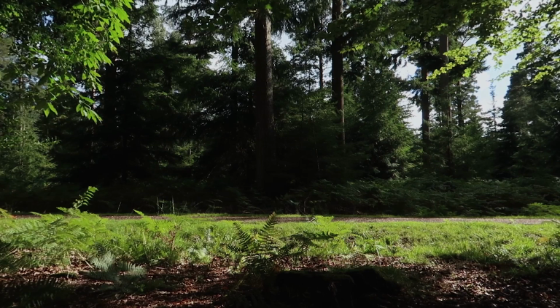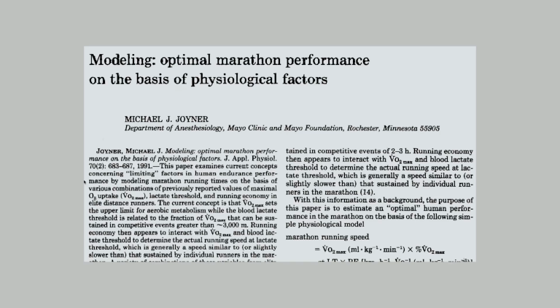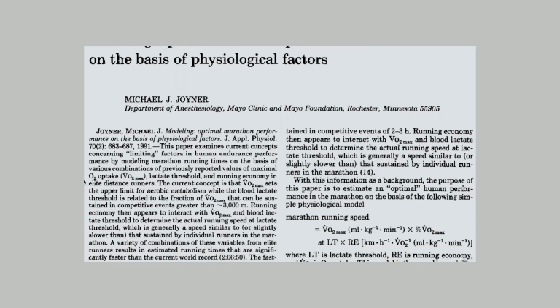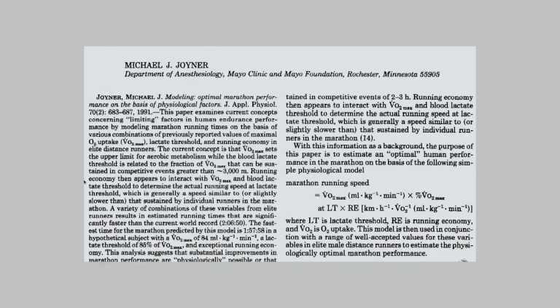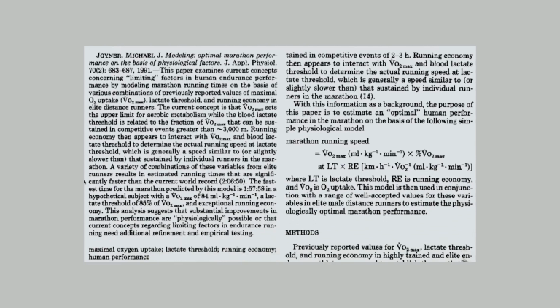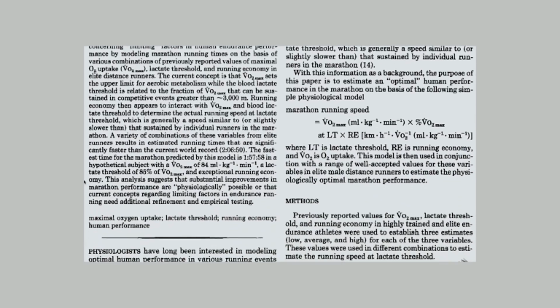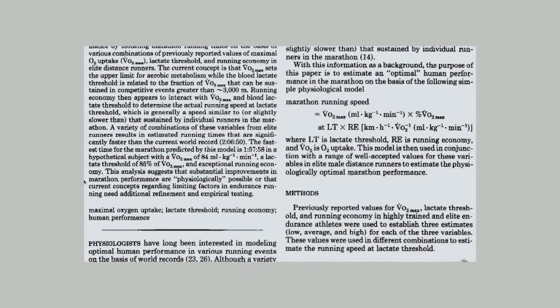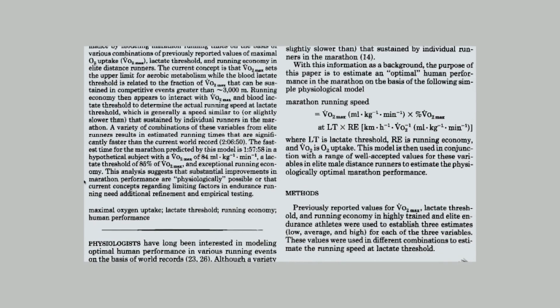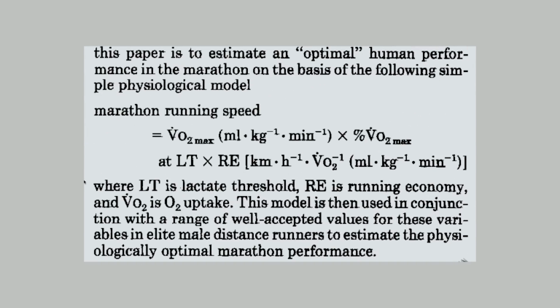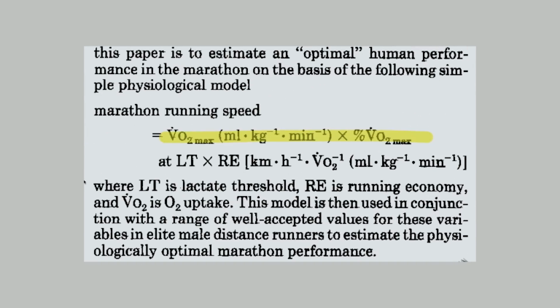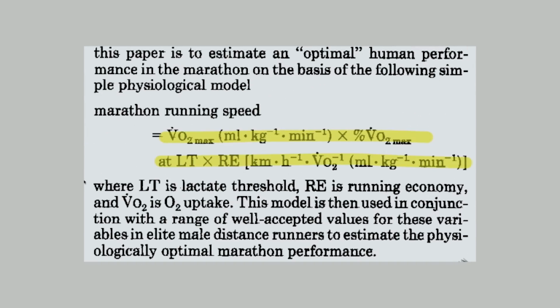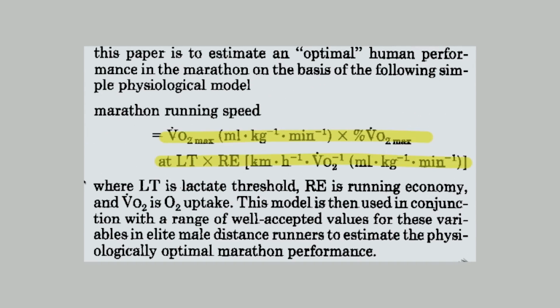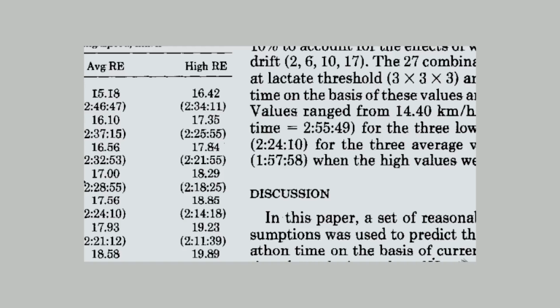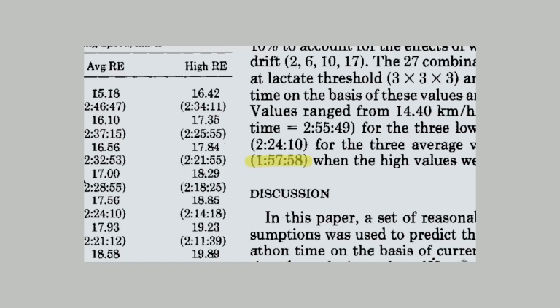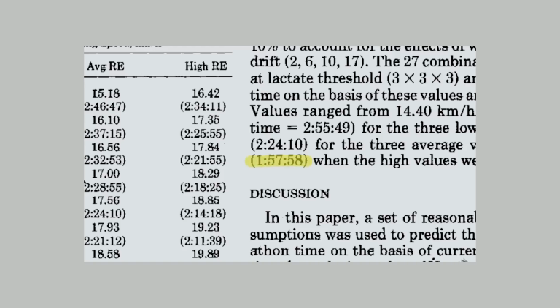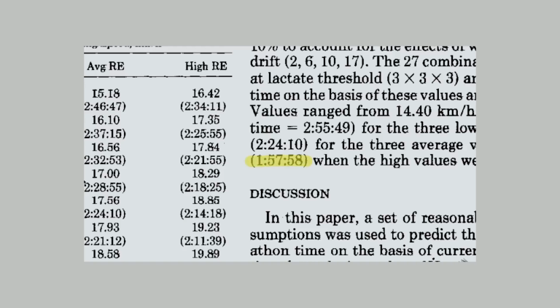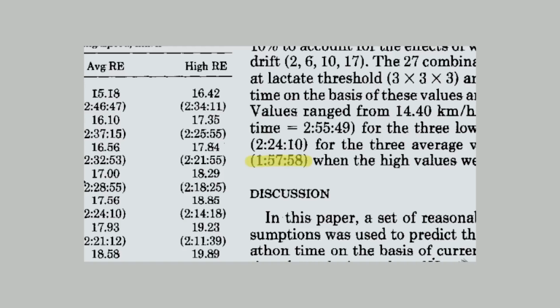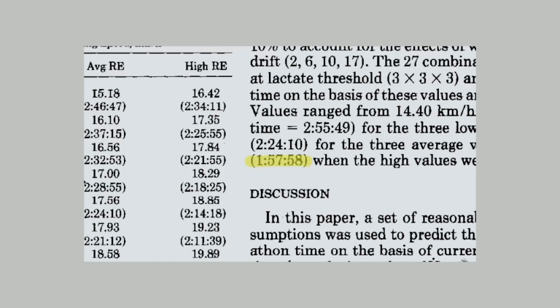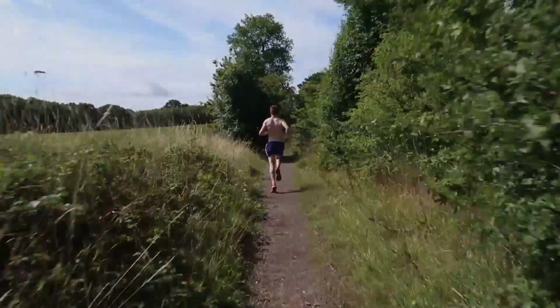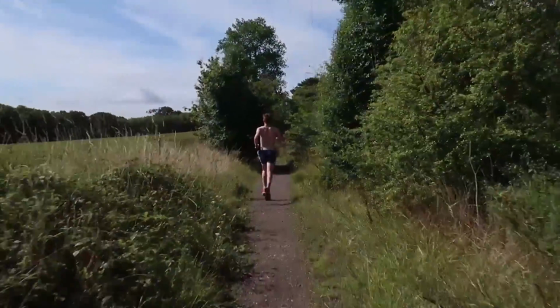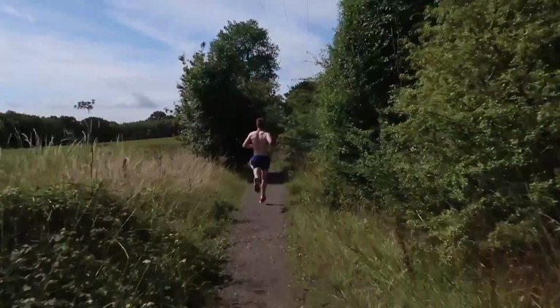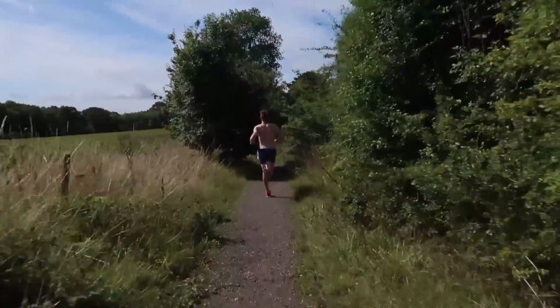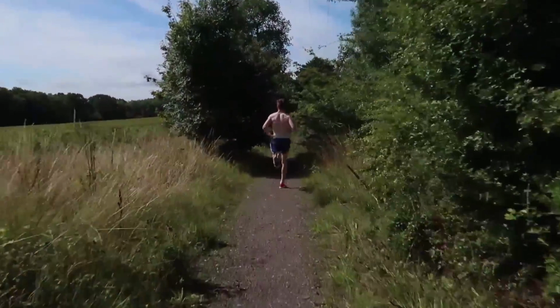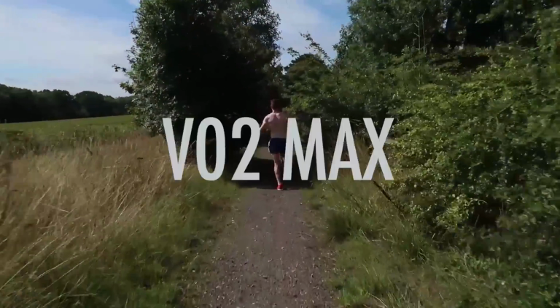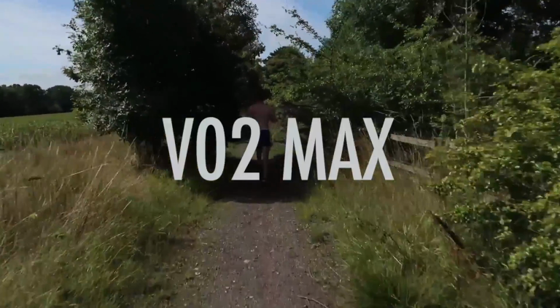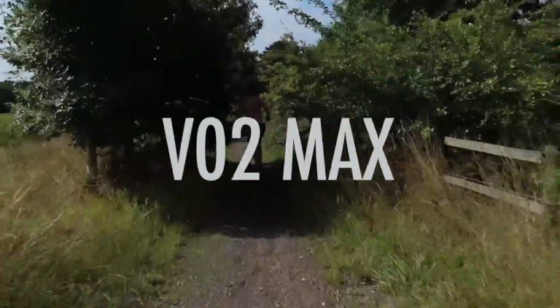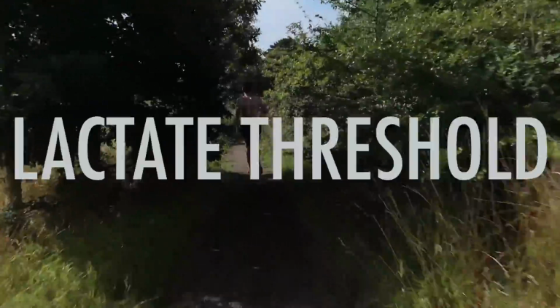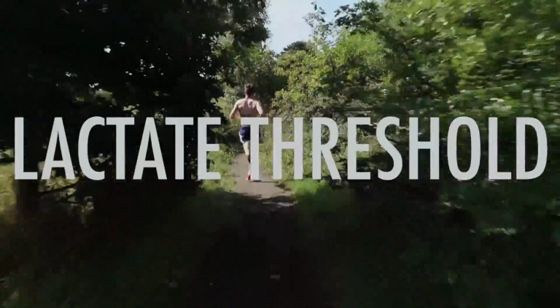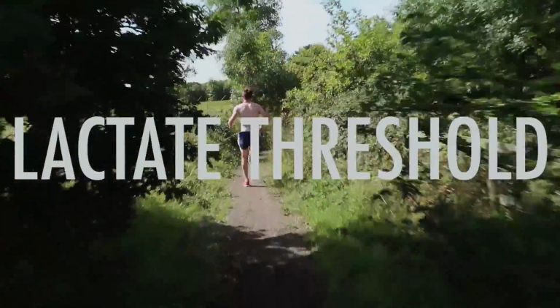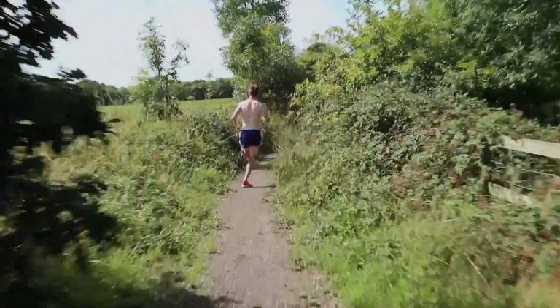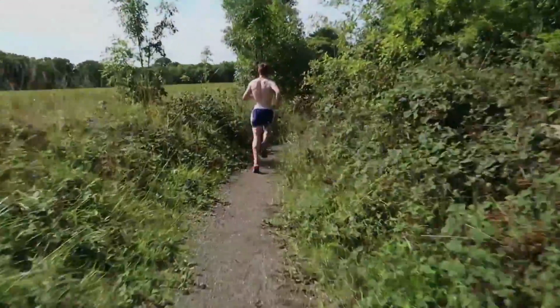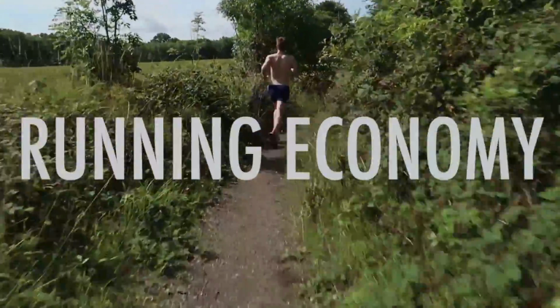In 1991 Michael Joyner came up with a formula that said we could break the sub-2-hour marathon in the perfect conditions. He breaks it down to three things: VO2 max, lactic threshold, and running economy.